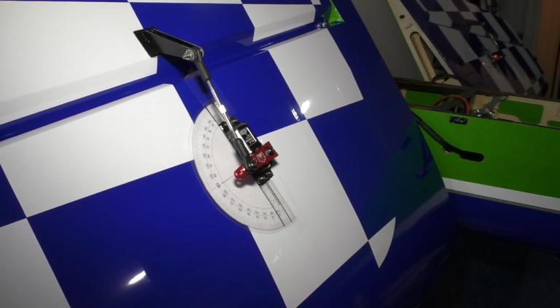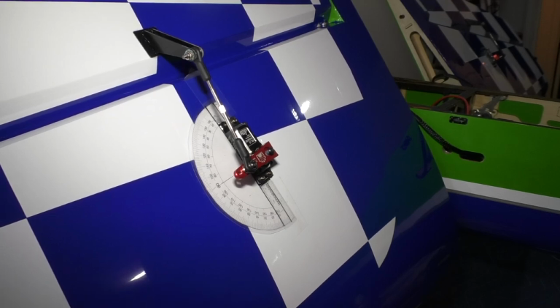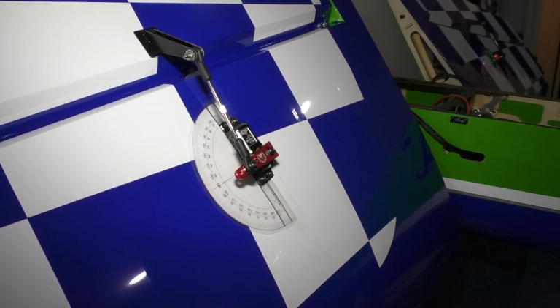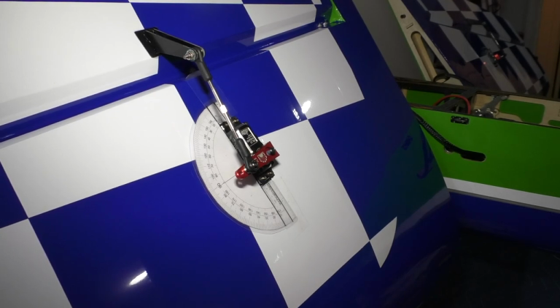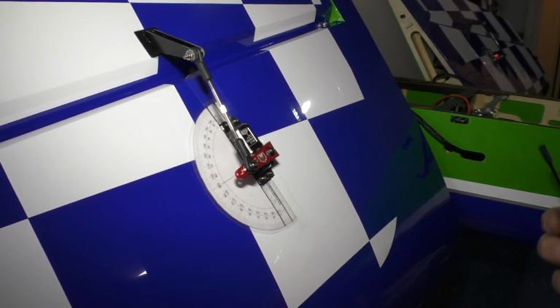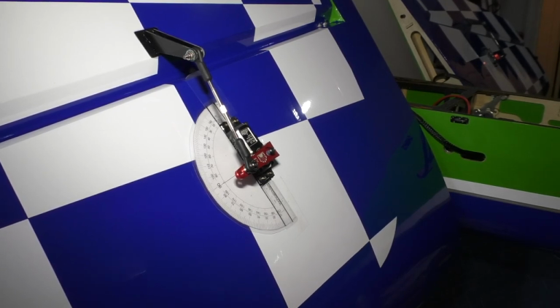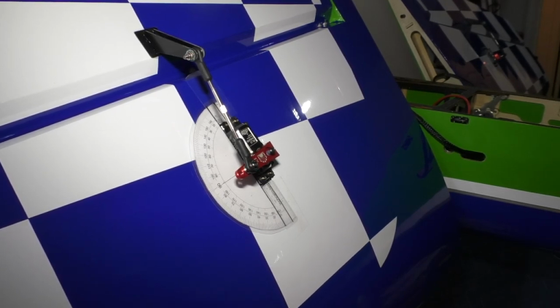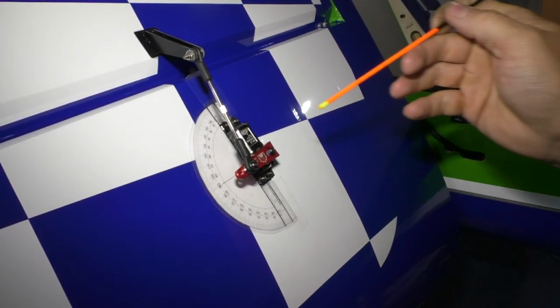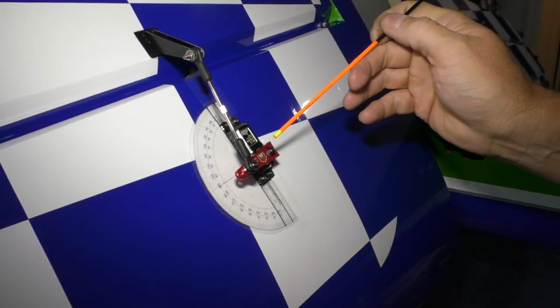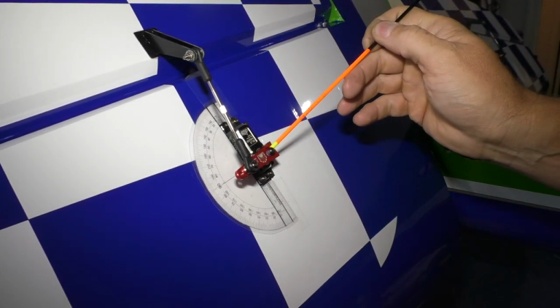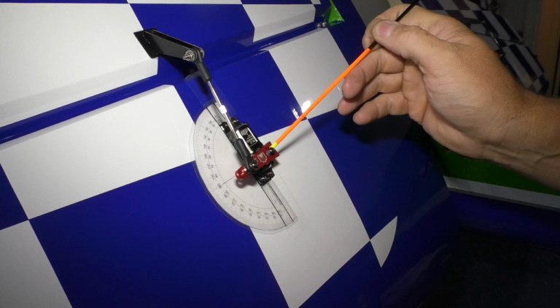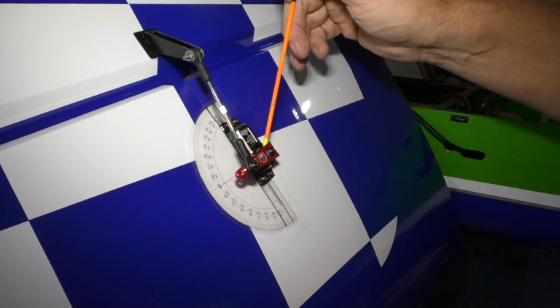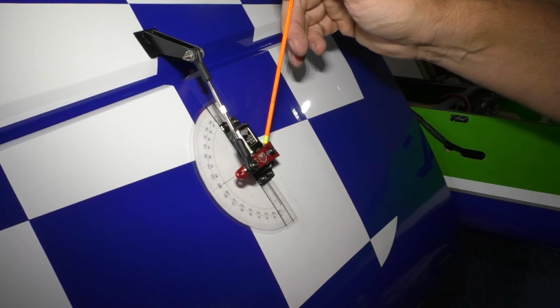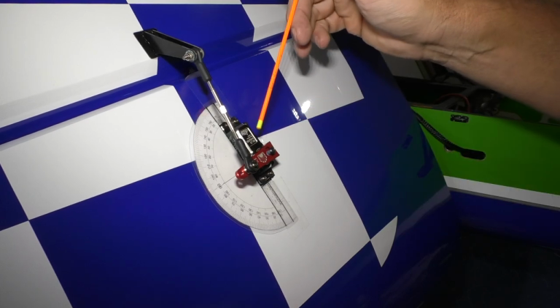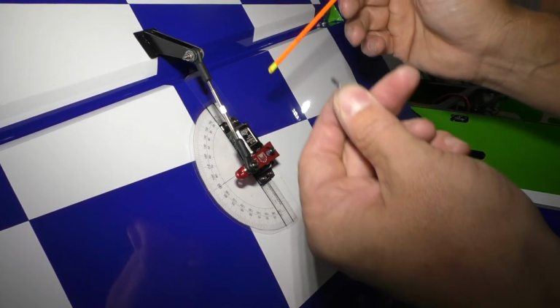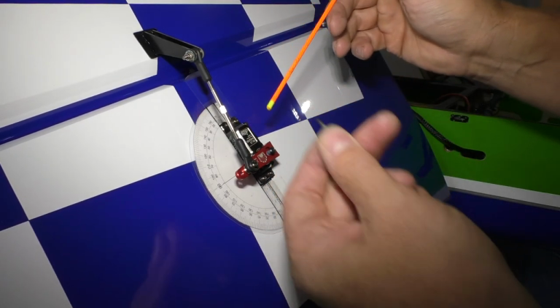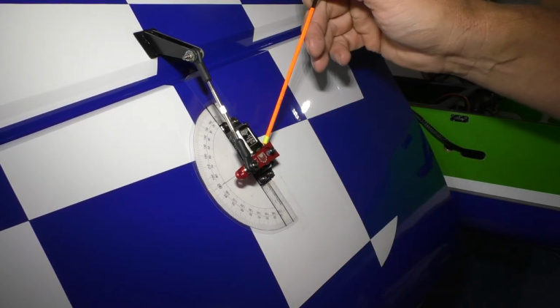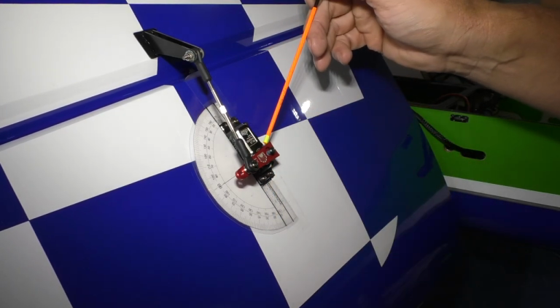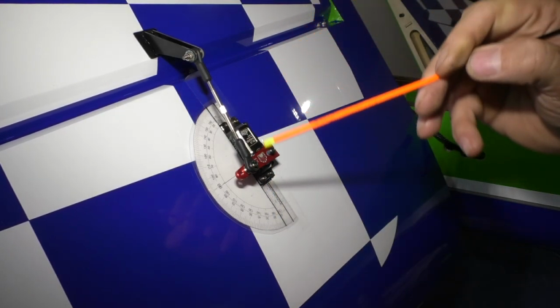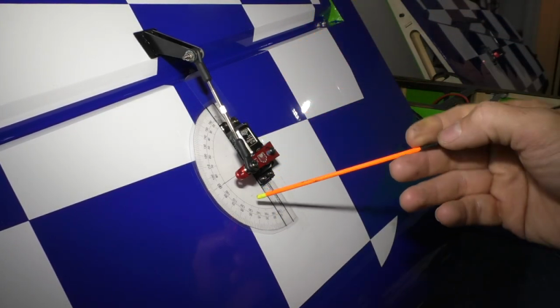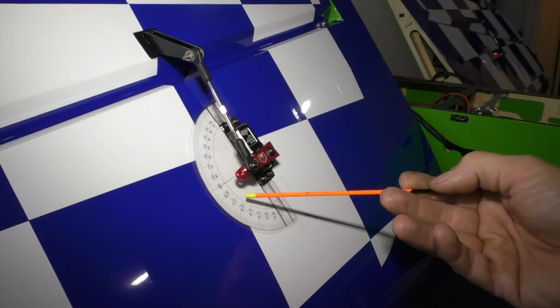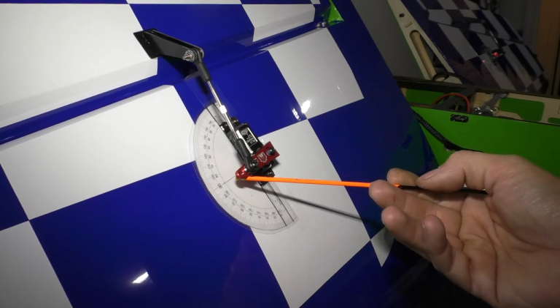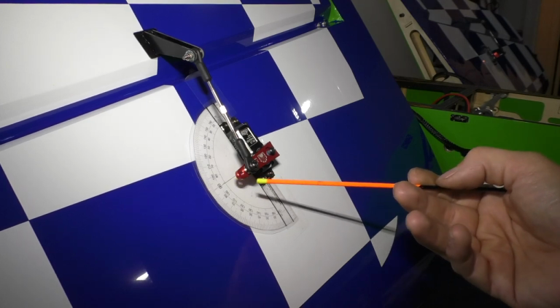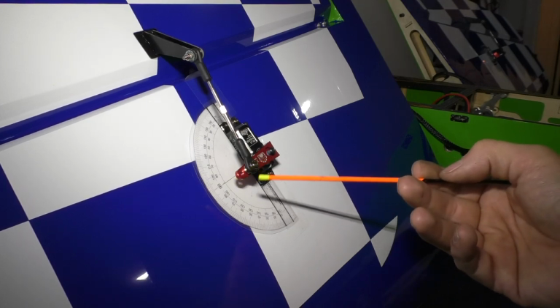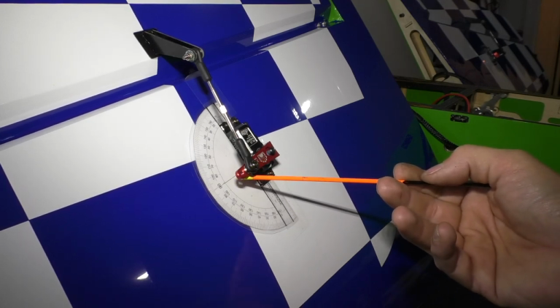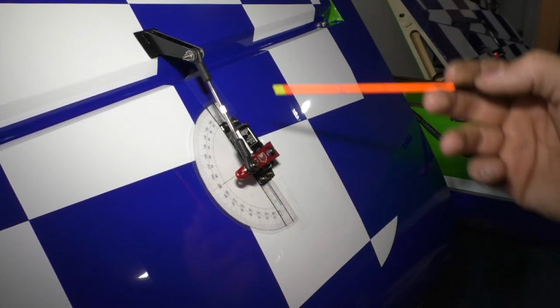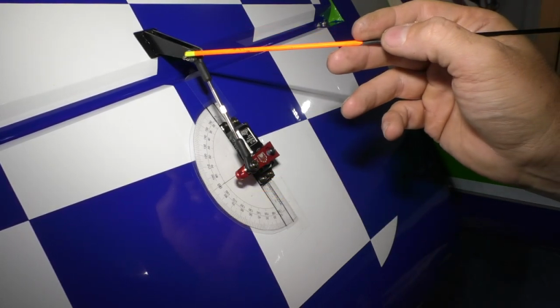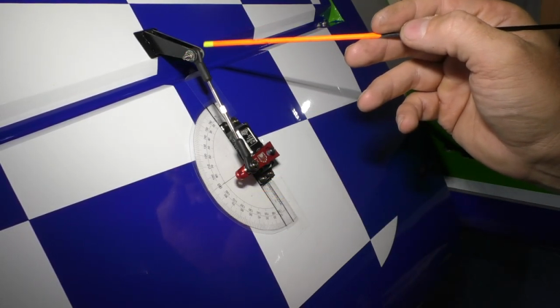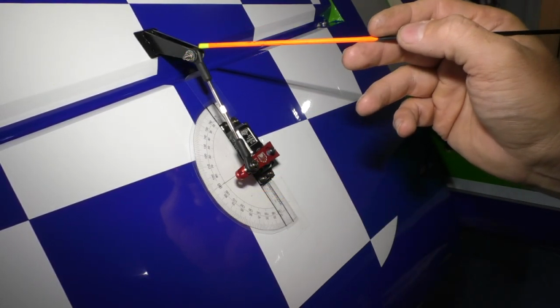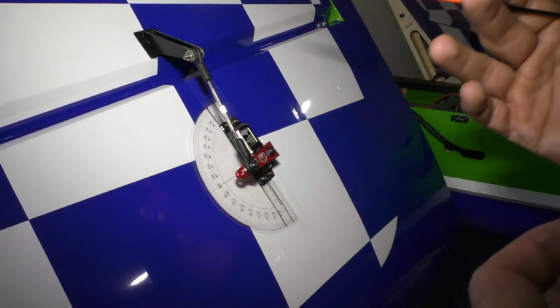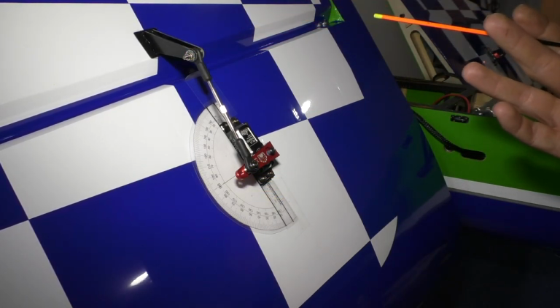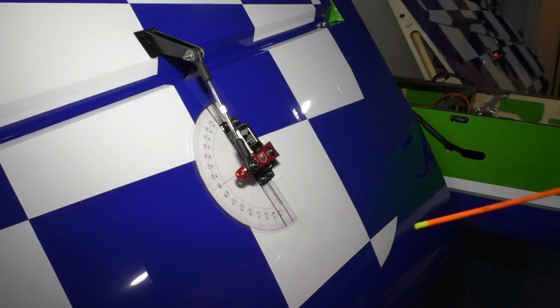Once I have everything lined up and everything is good to go, I'm going to lock tight here. I remove the screw and lock tight it in. Then I'm going to apply lock tight underneath here as well. This has already been lock tighted and everything is done.